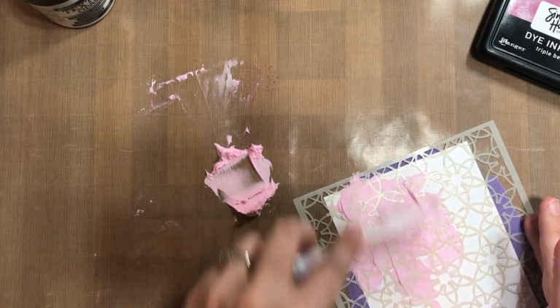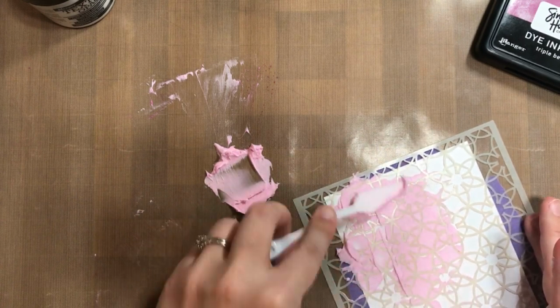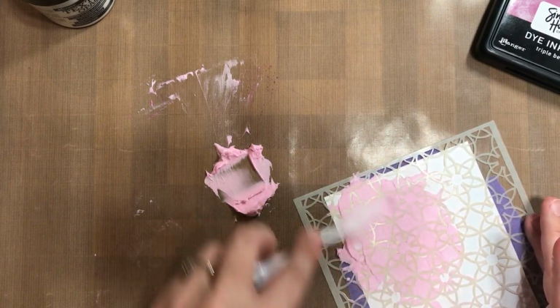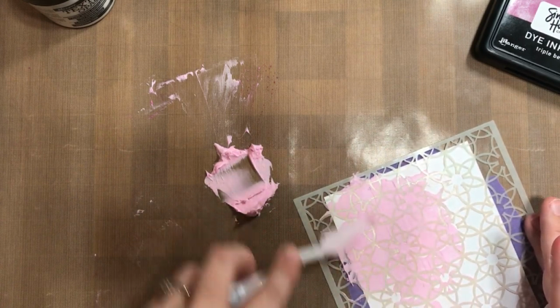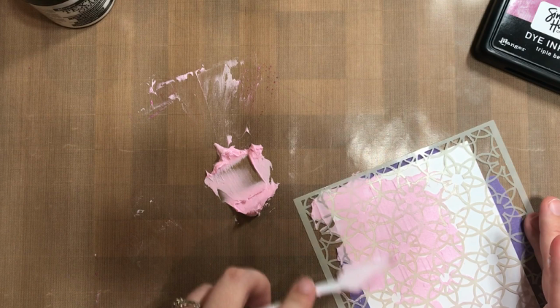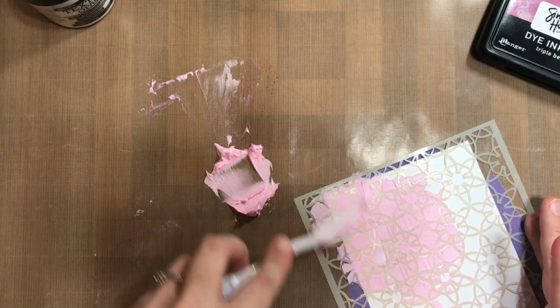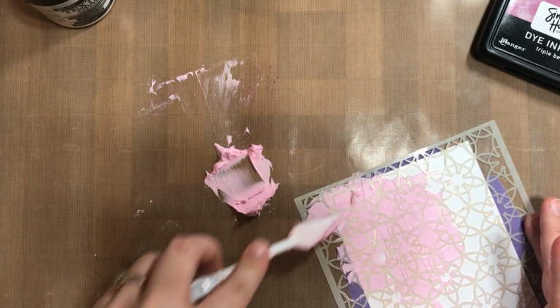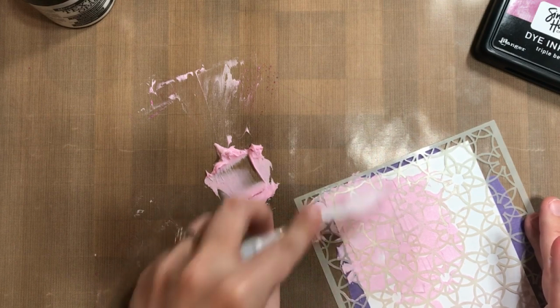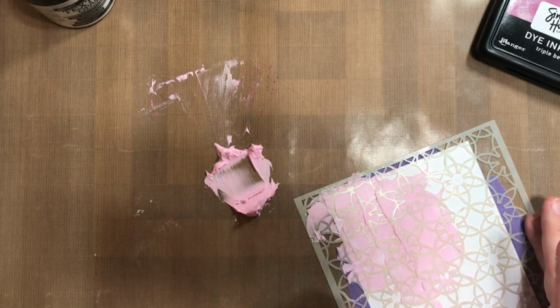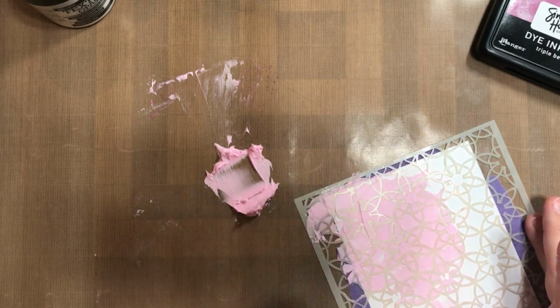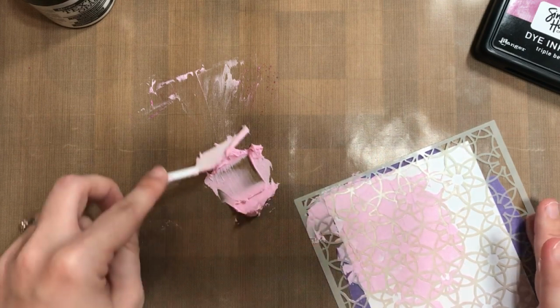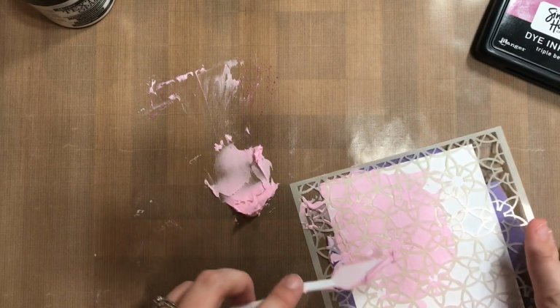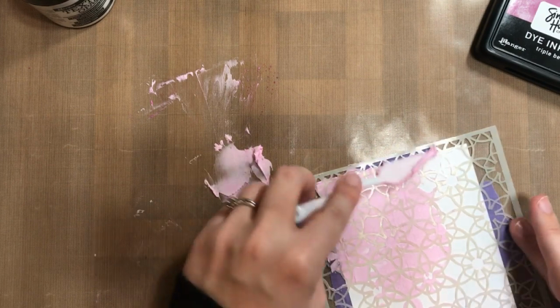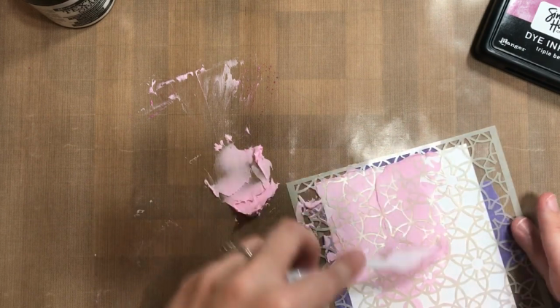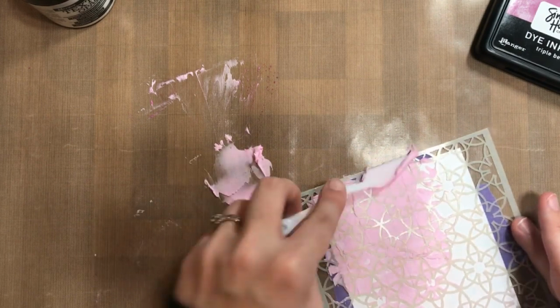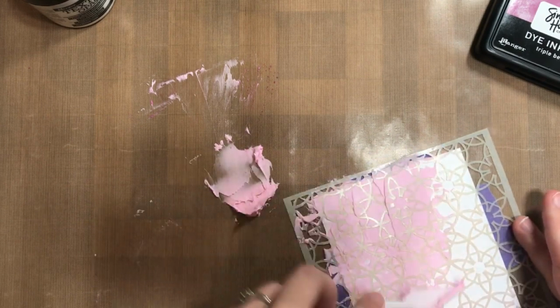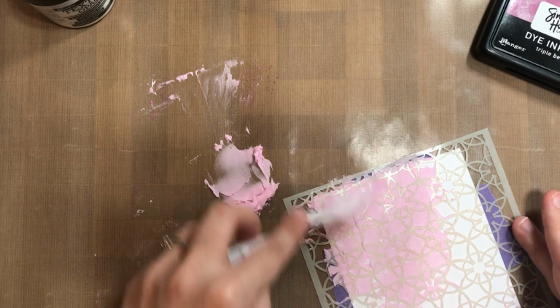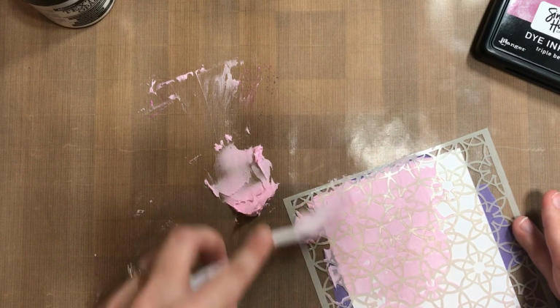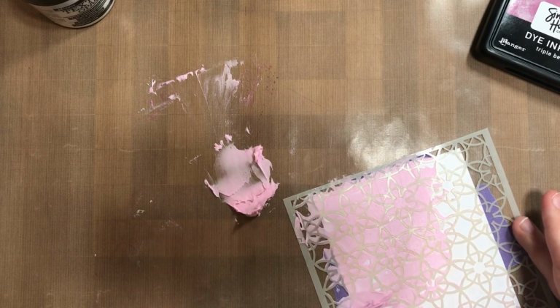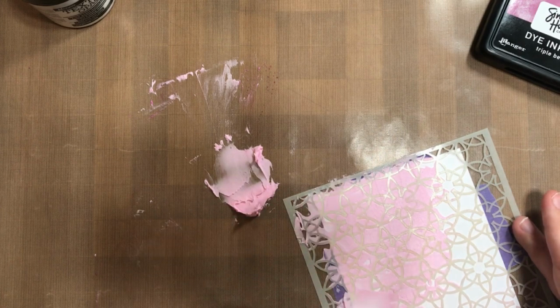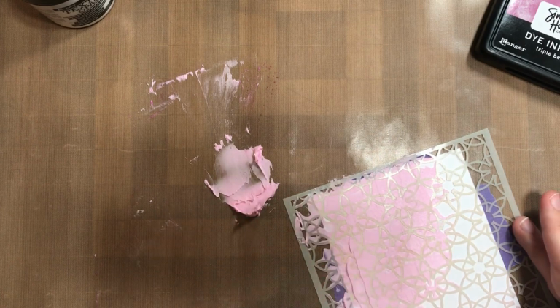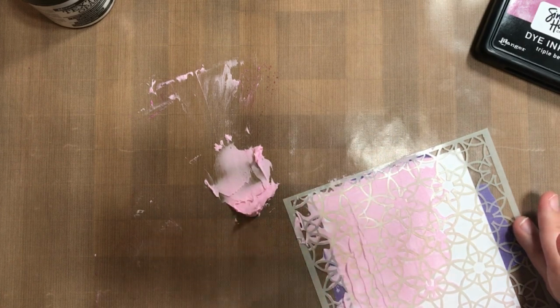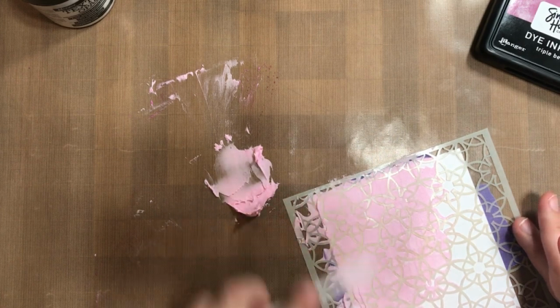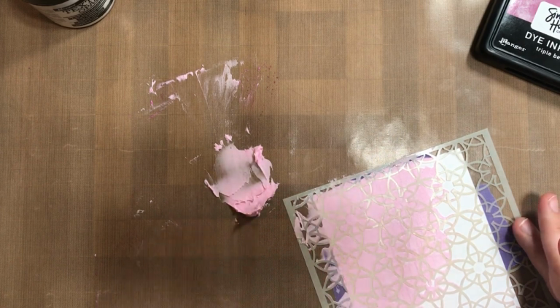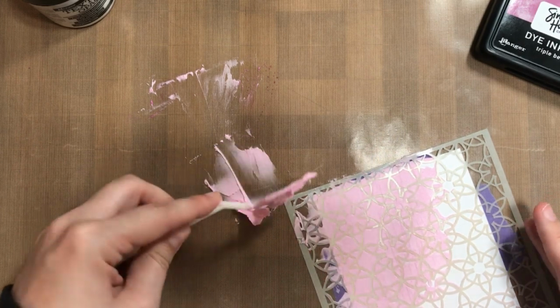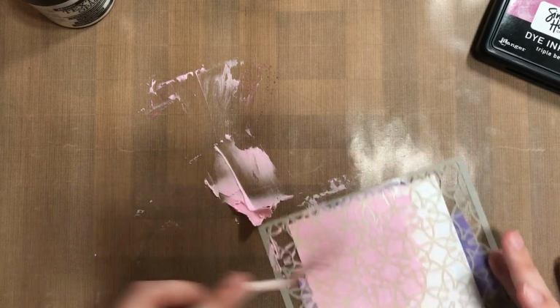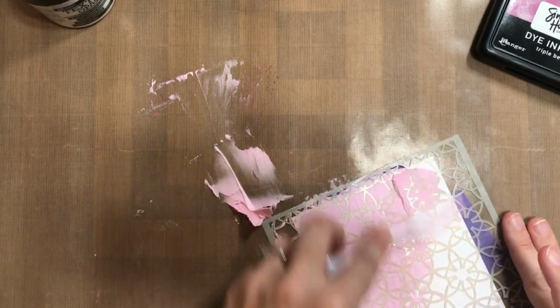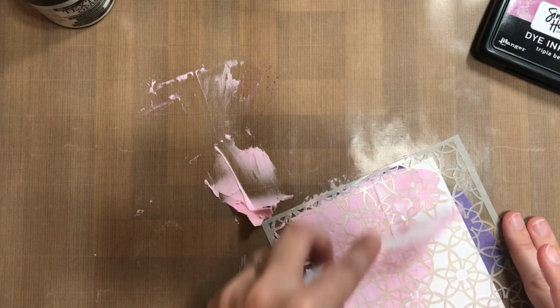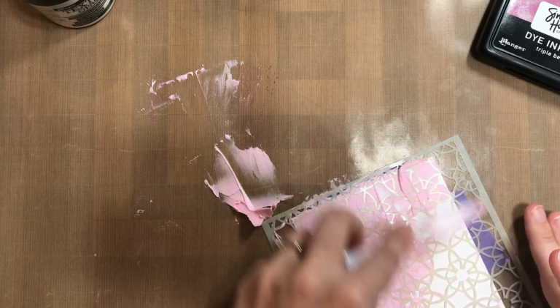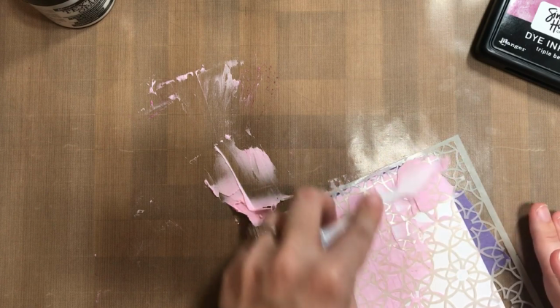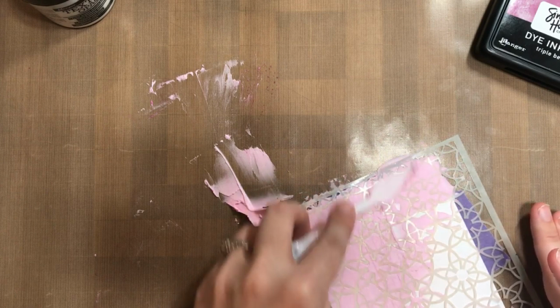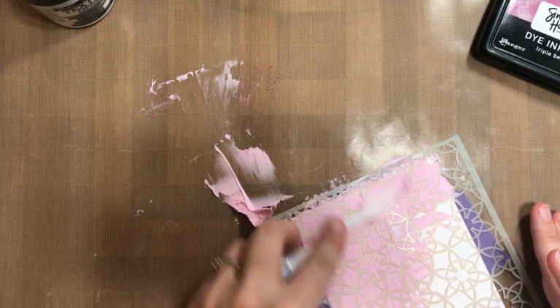I pulled out the Triple Berry dye ink pad from Simon Hurley Create, and I just smooshed that right onto my craft sheet. I spritzed it with the mister with just clean water, and then now I'm going to apply that water and ink into the texture paste.